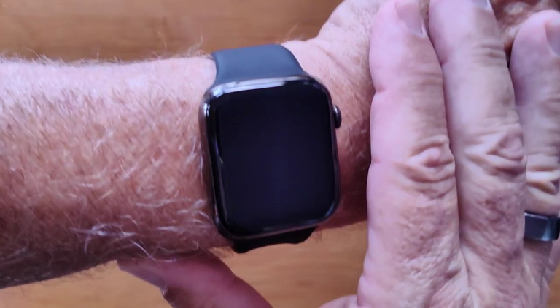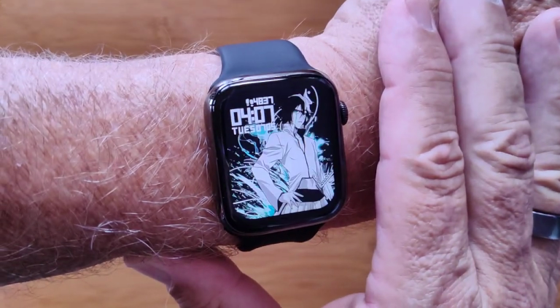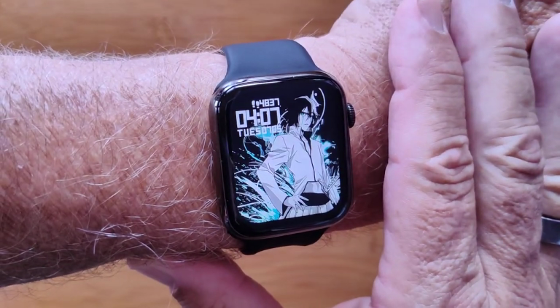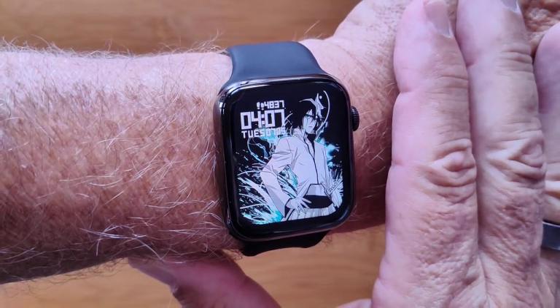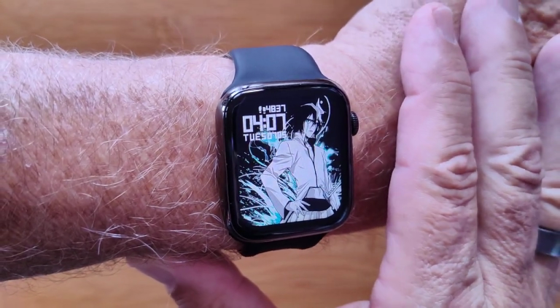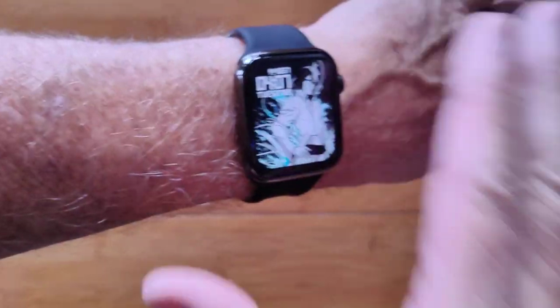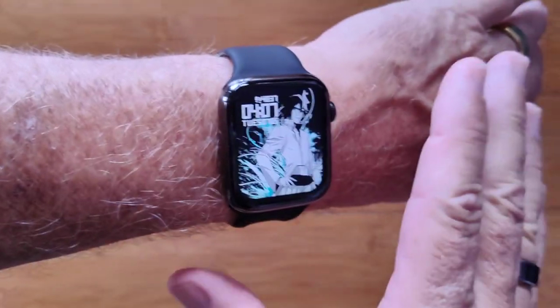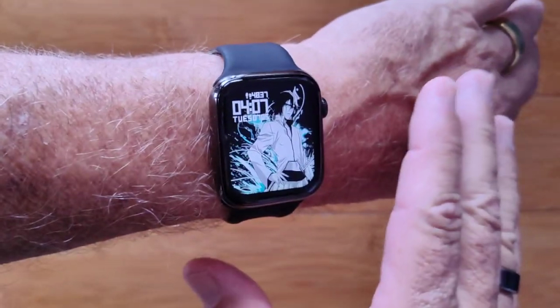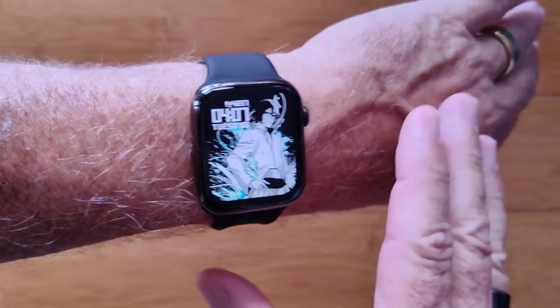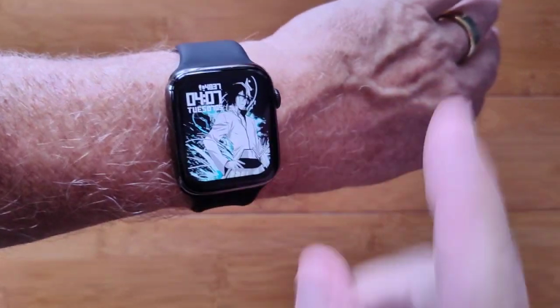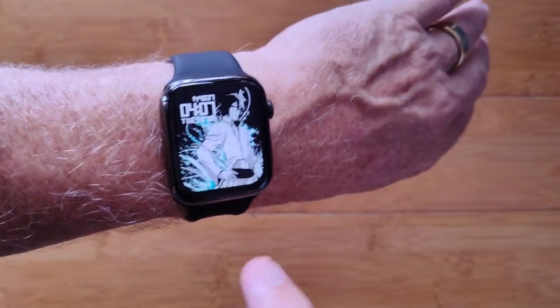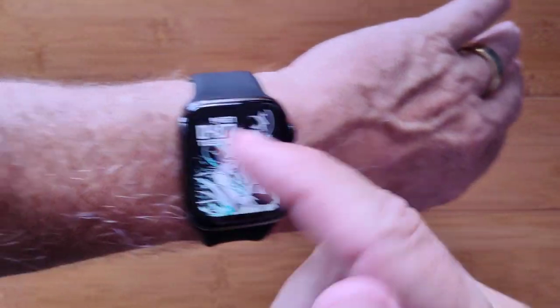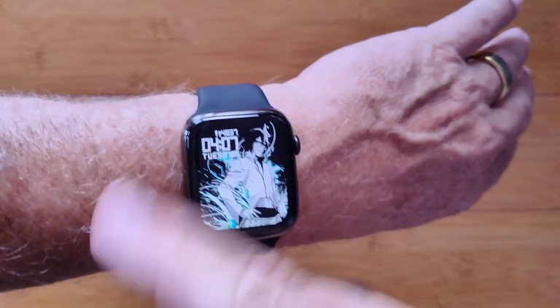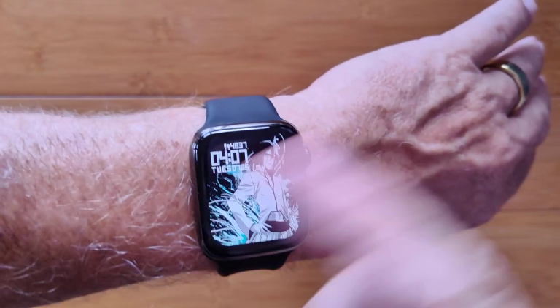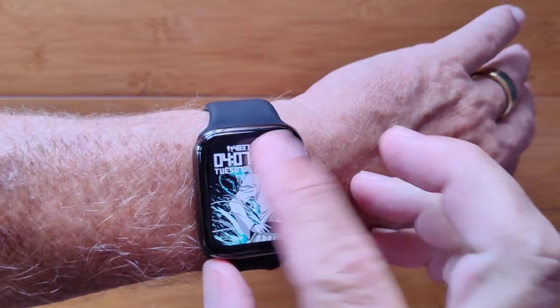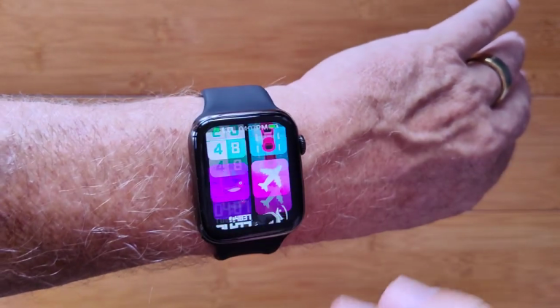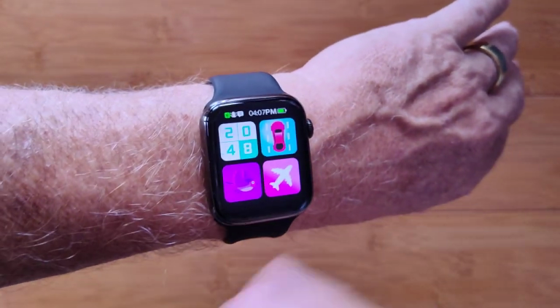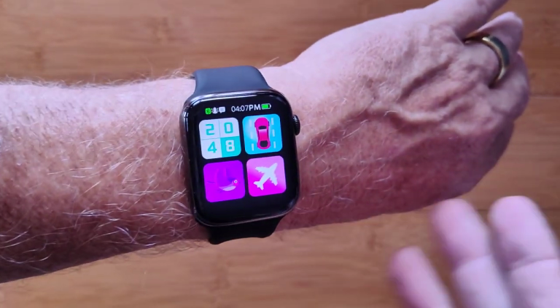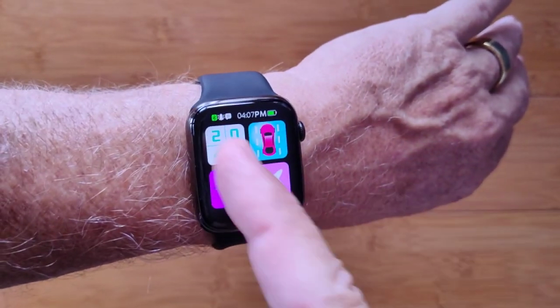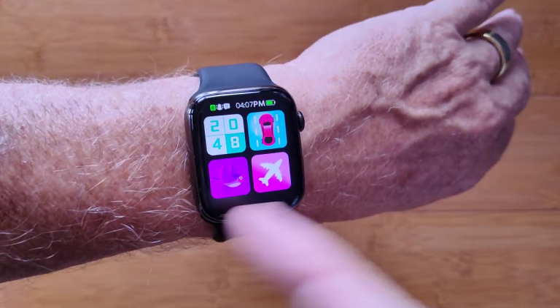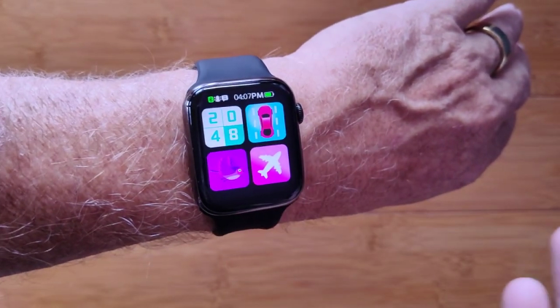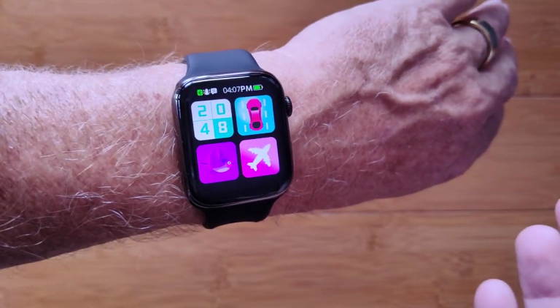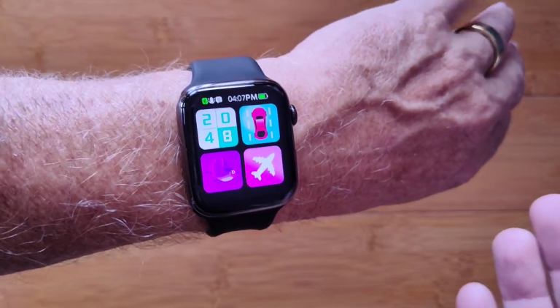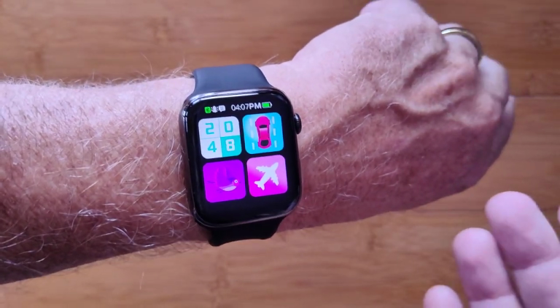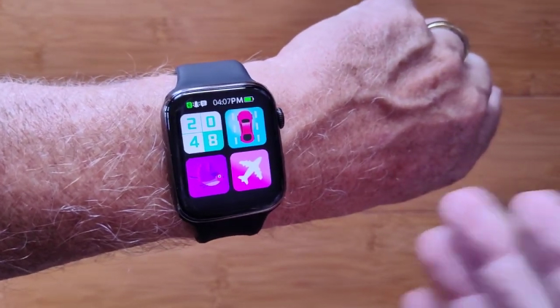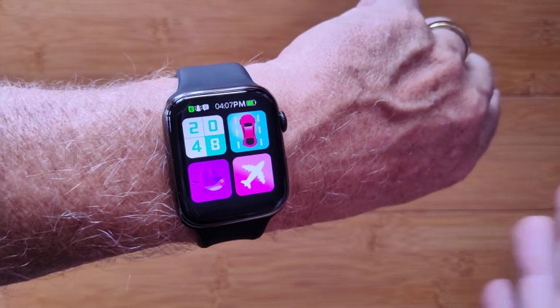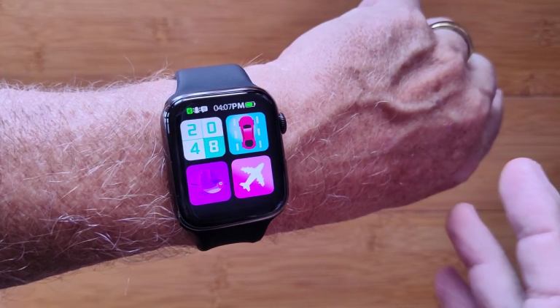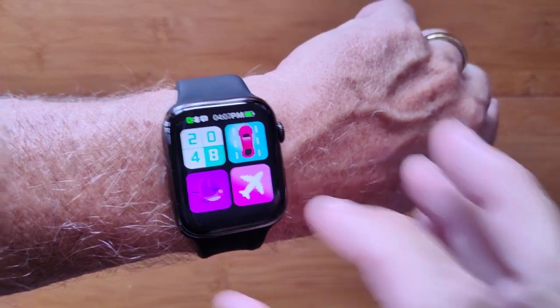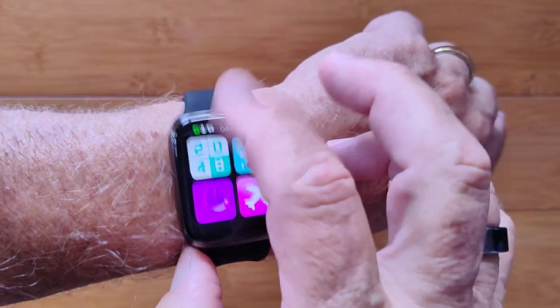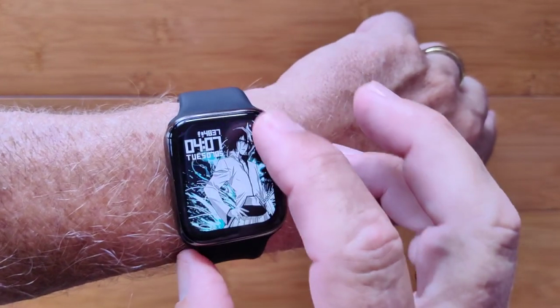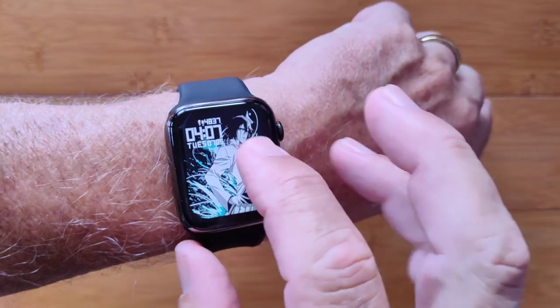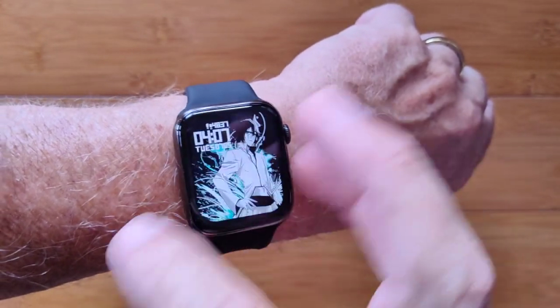This is the MT8, a Bluetooth calling kids Apple-looking watch. By kids I mean you've got four games in here you can play — that's pretty cool. You don't see that very often on these.